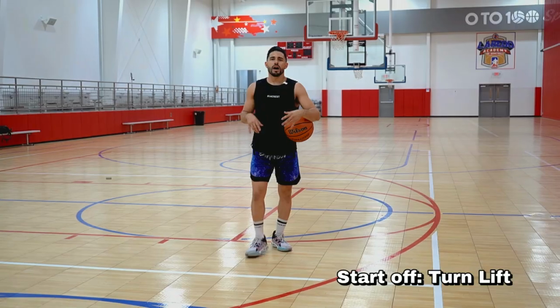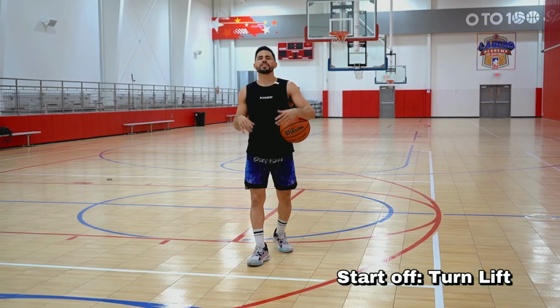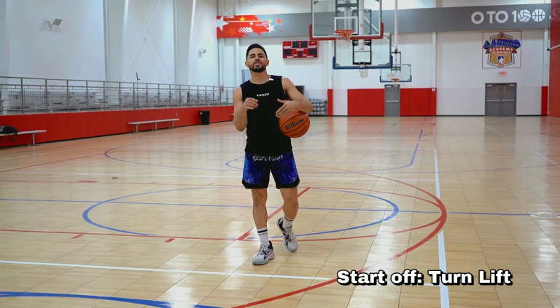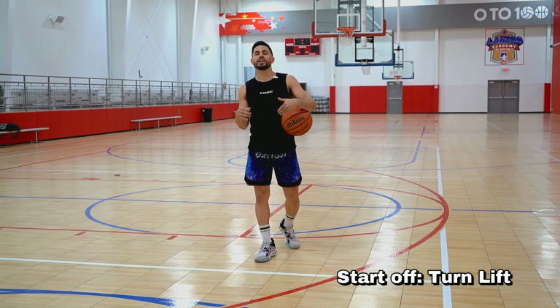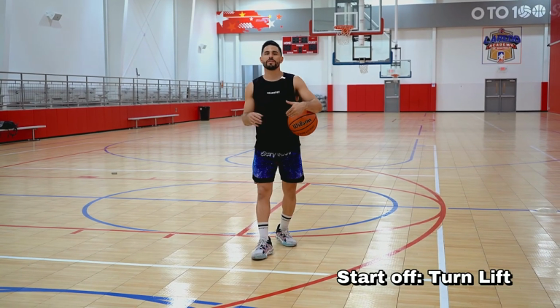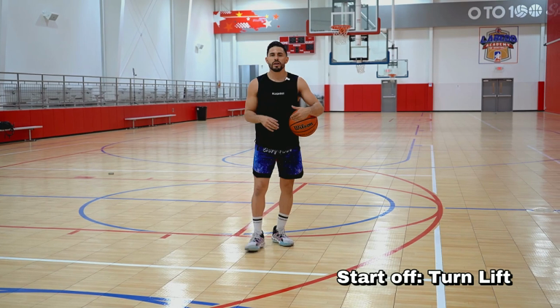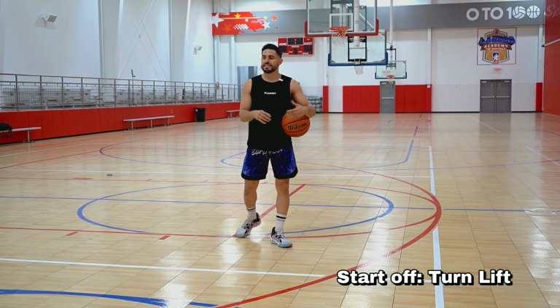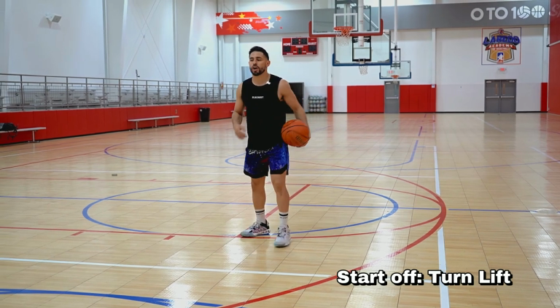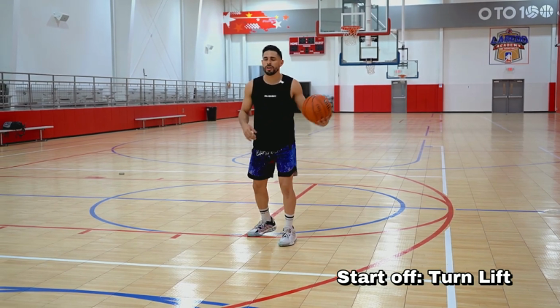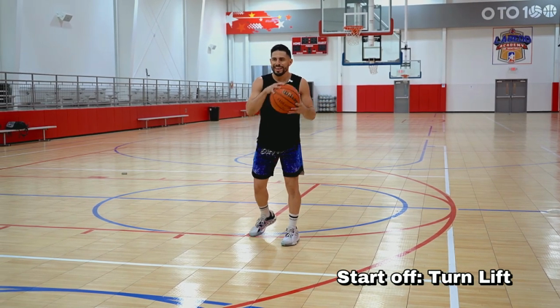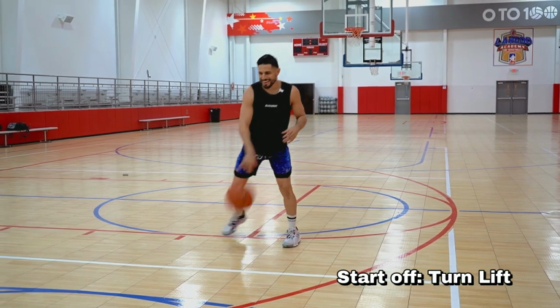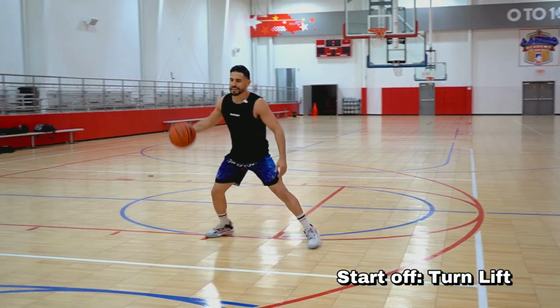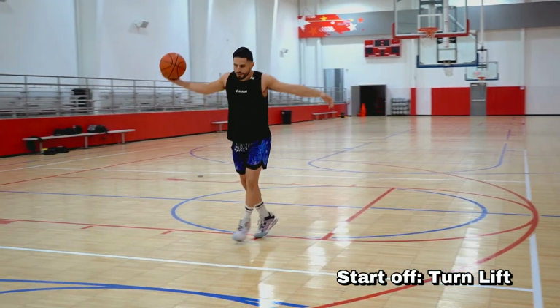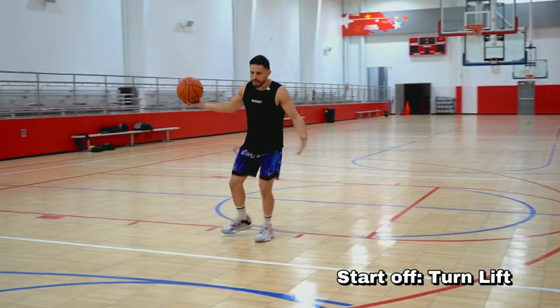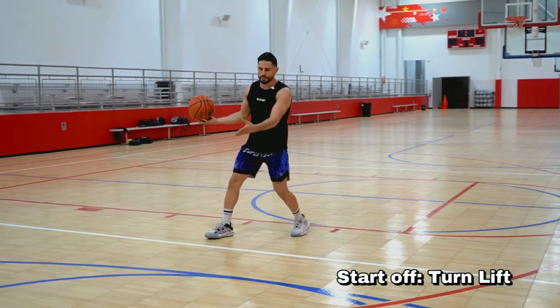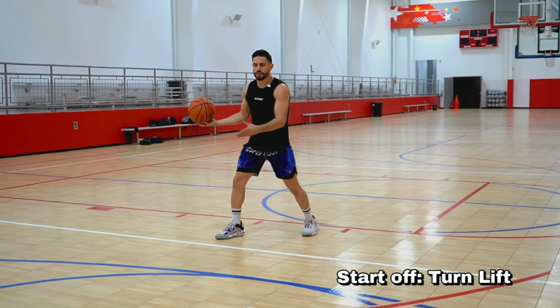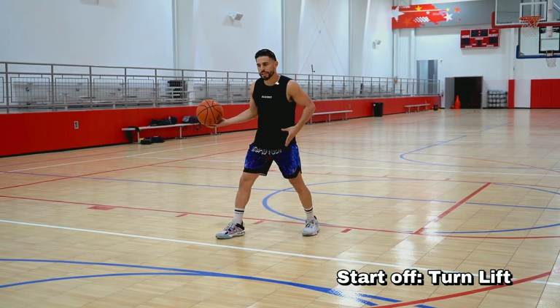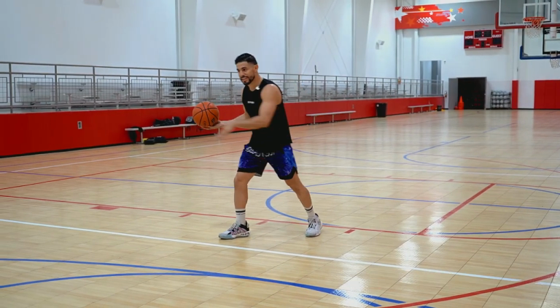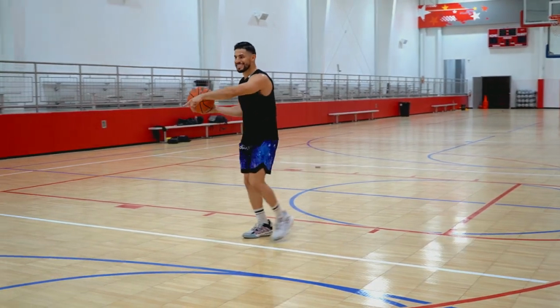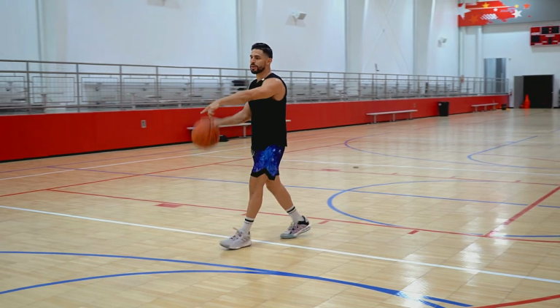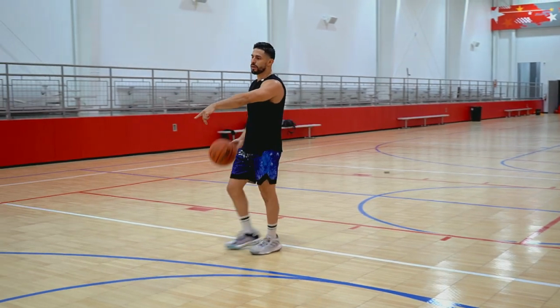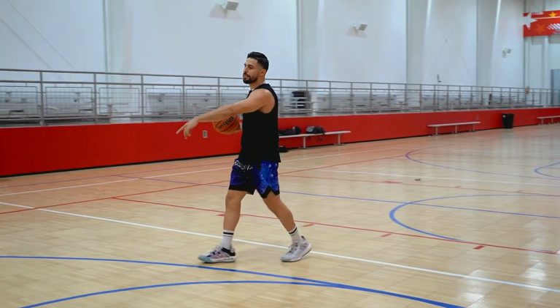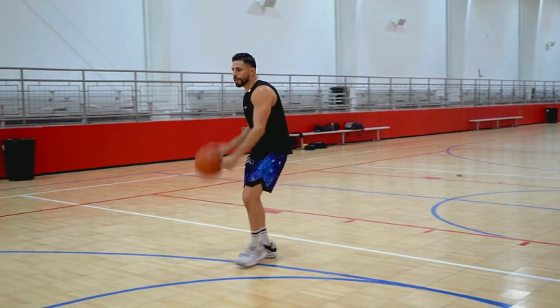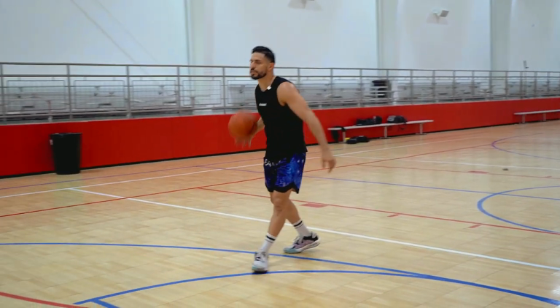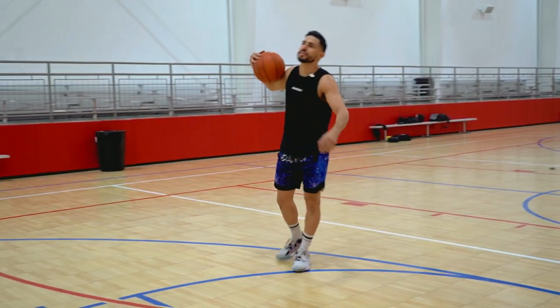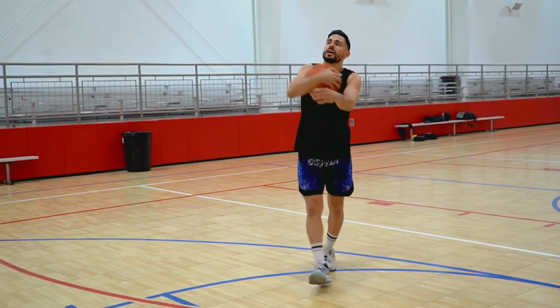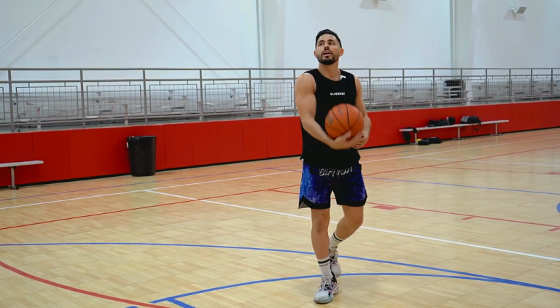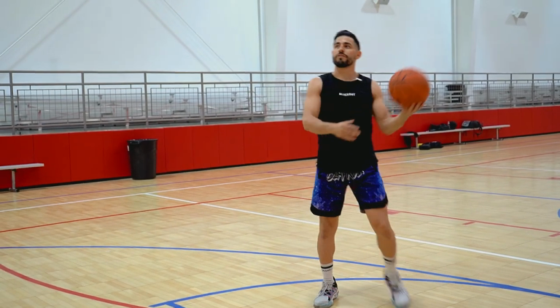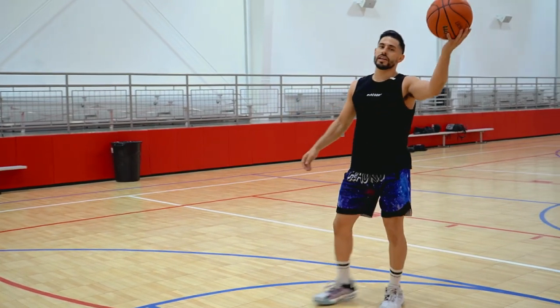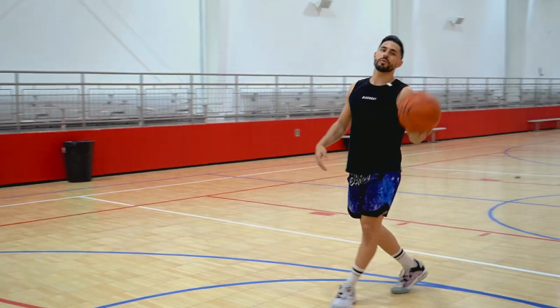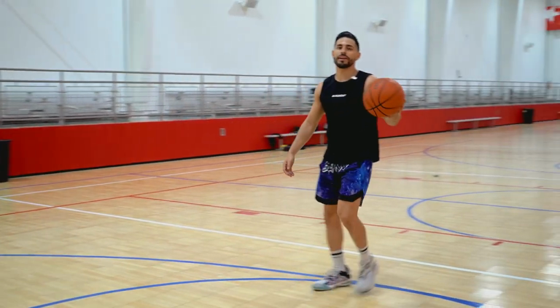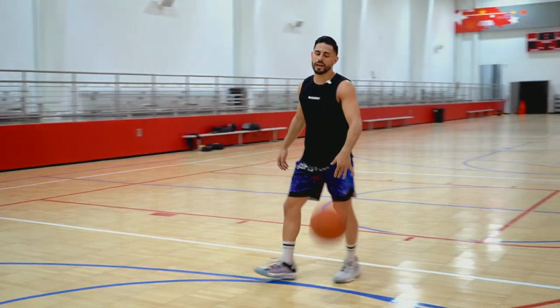We're going to get into a turn lift. As I turn and I lift, I get my defender off their heels, getting downhill, and my pickup's going to be a tuck, finishing at the rim with my left hand.